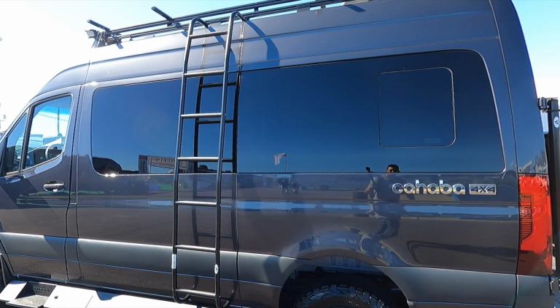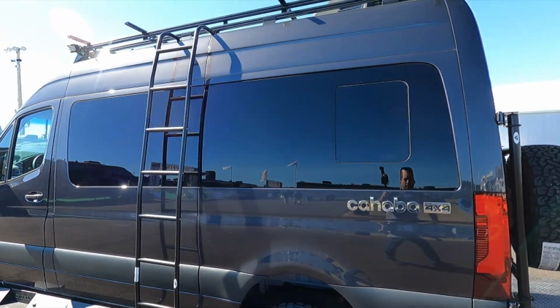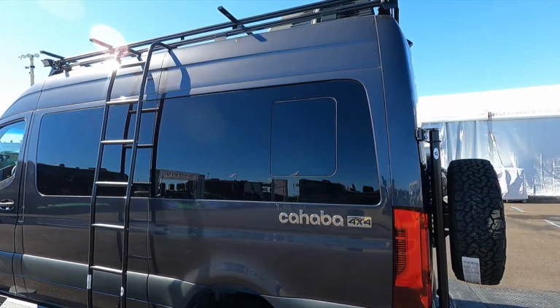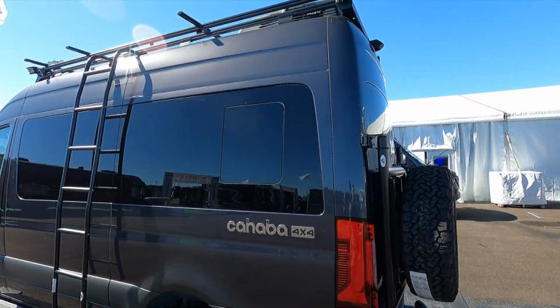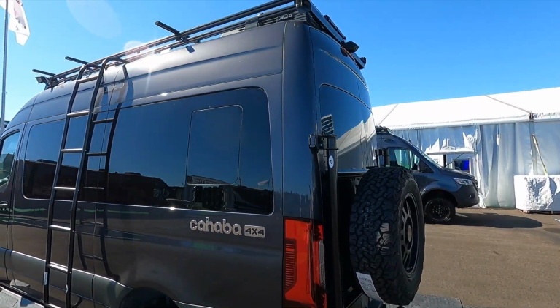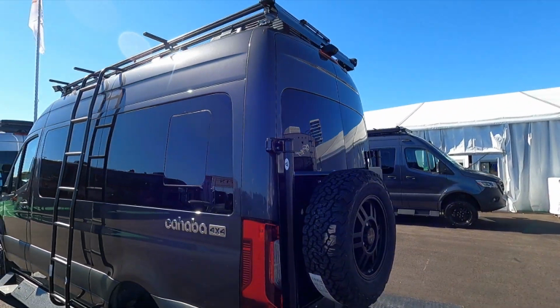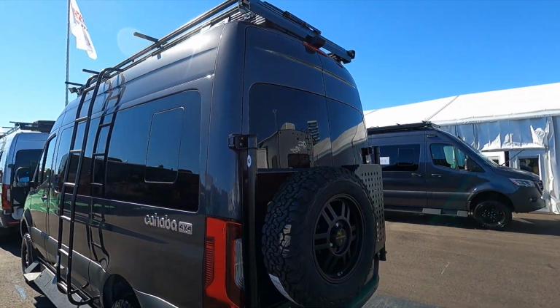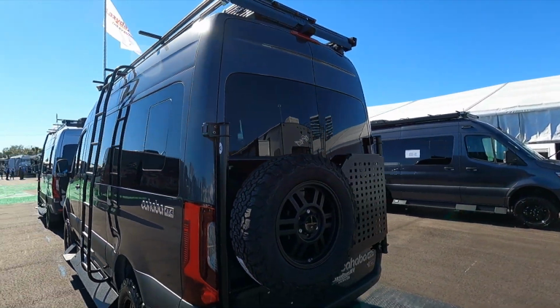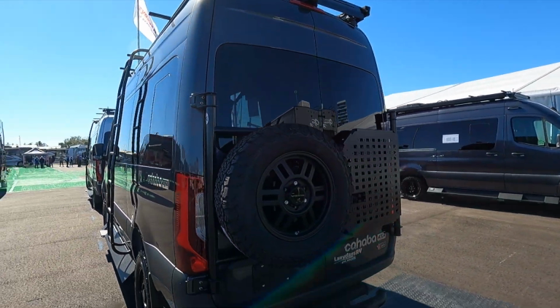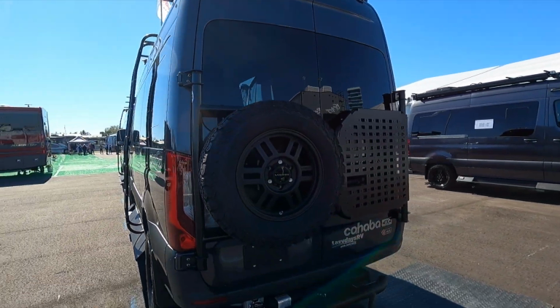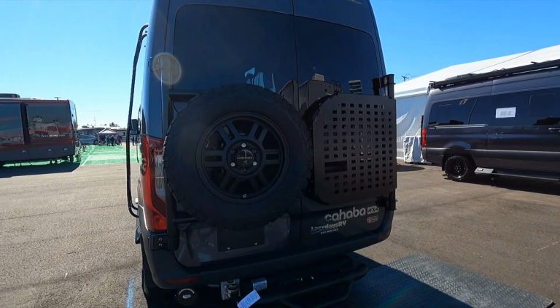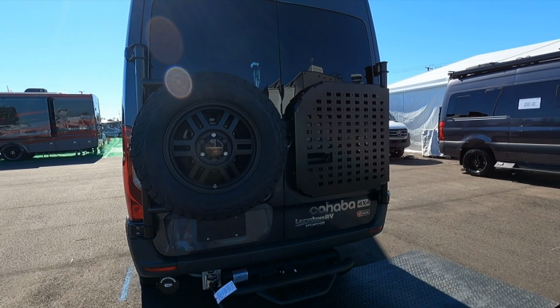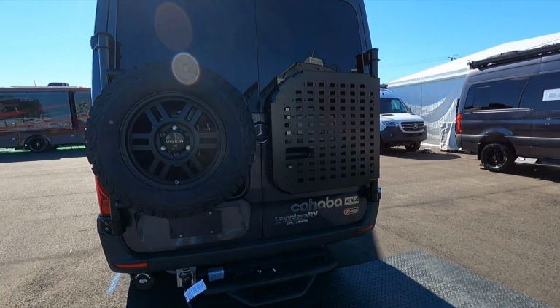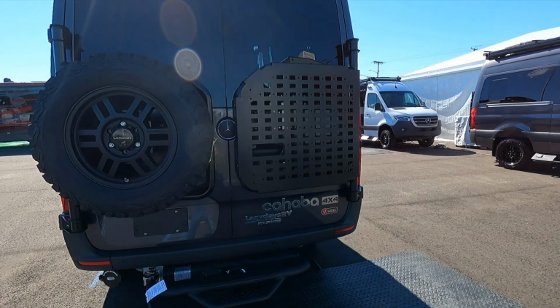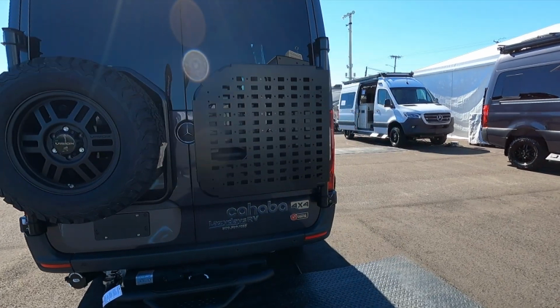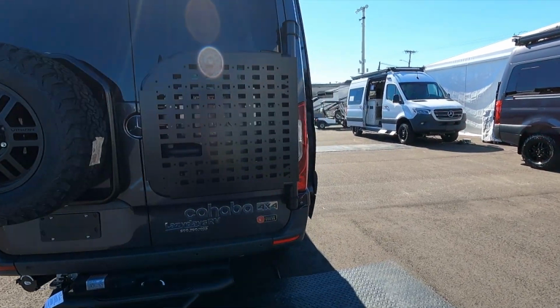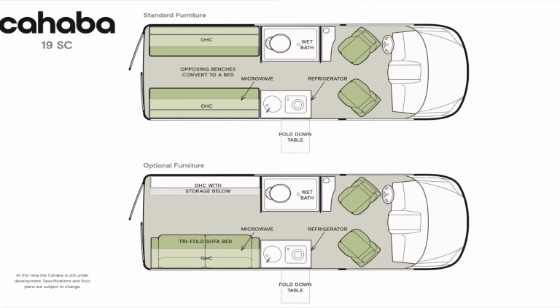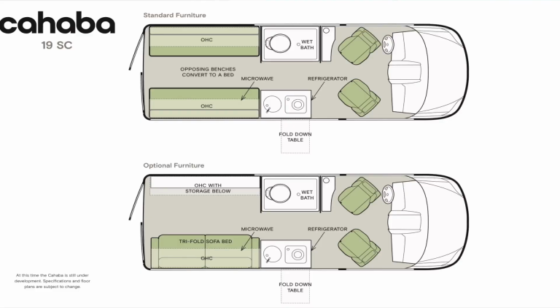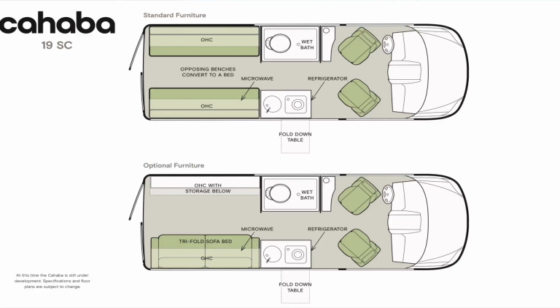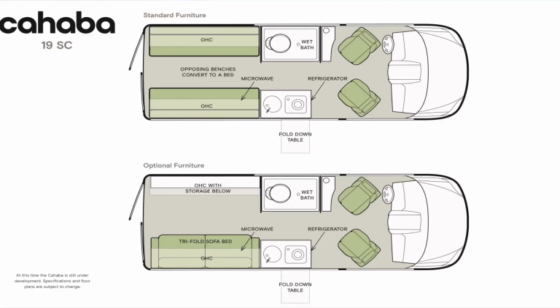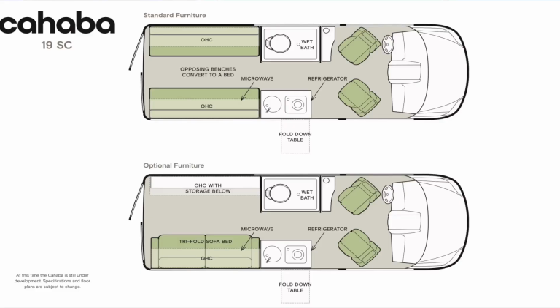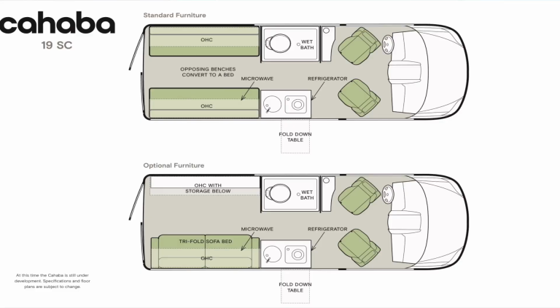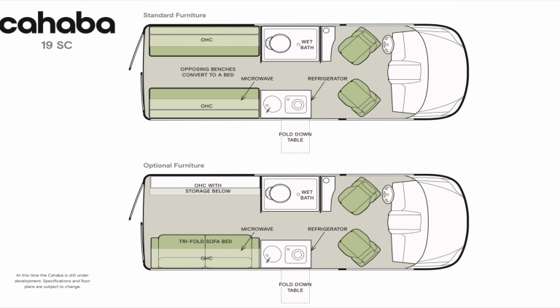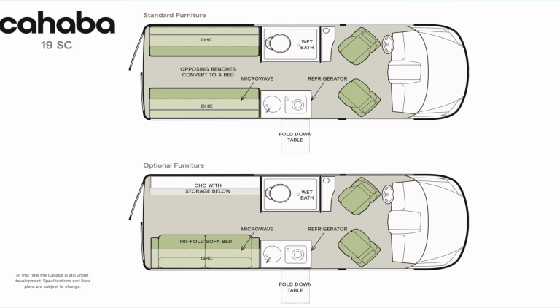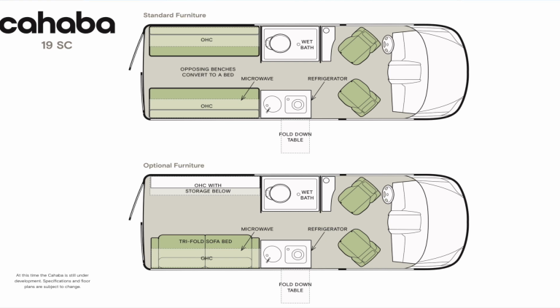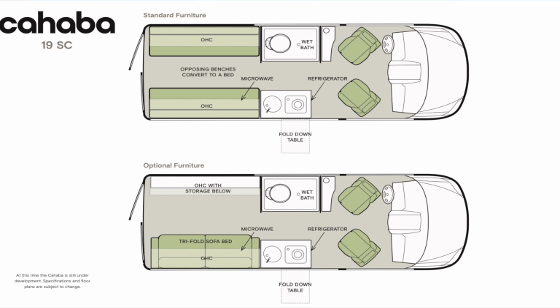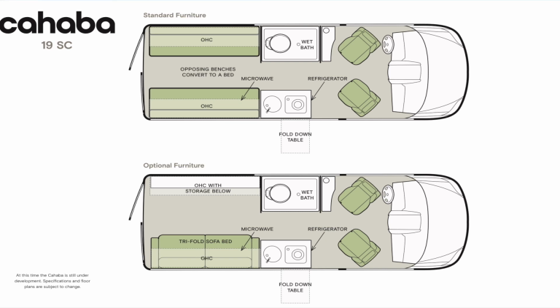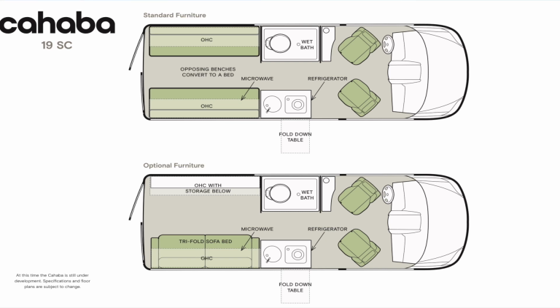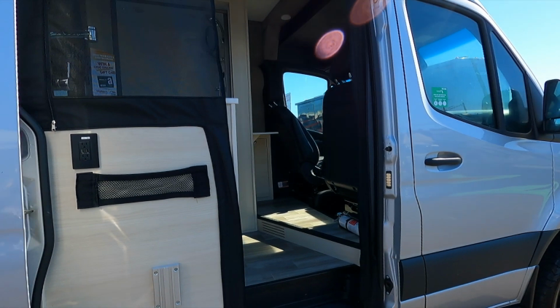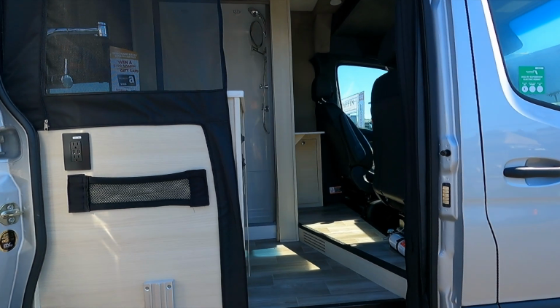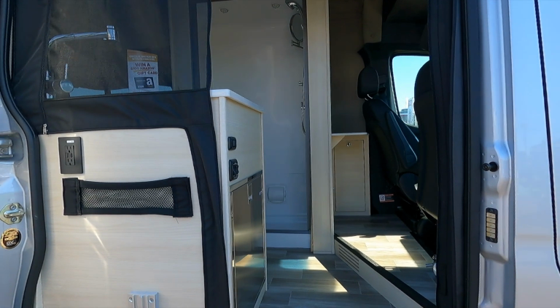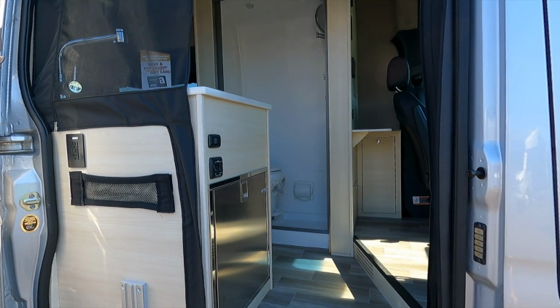There's a massive light bar up top with cube lights on each corner so you can illuminate everything around you. Loving the ladder and the Coleman rooftop air conditioner.